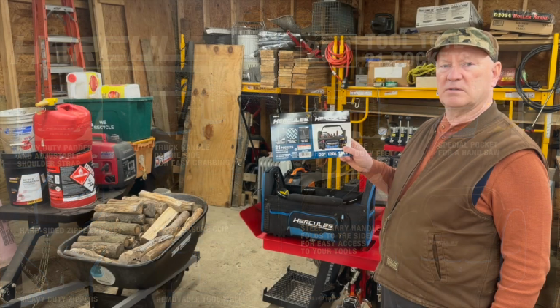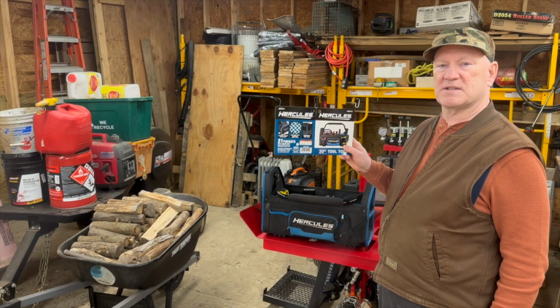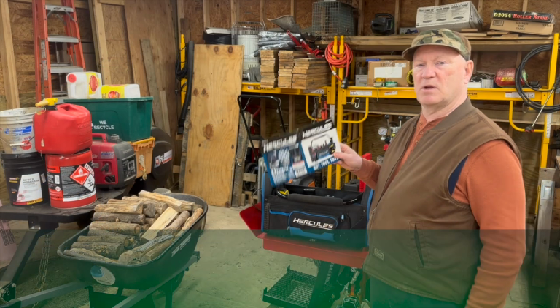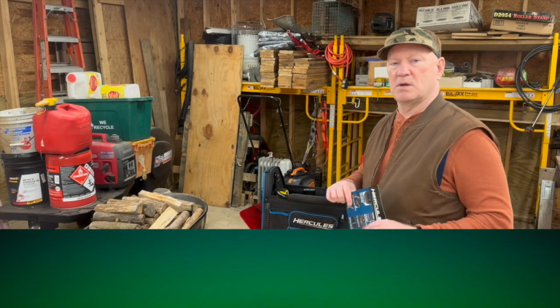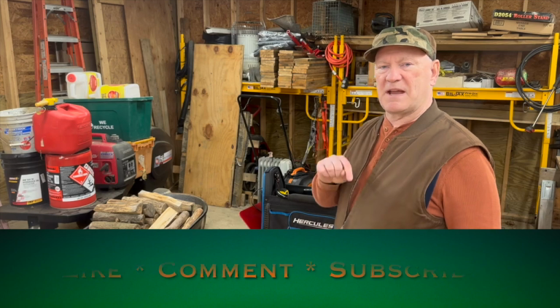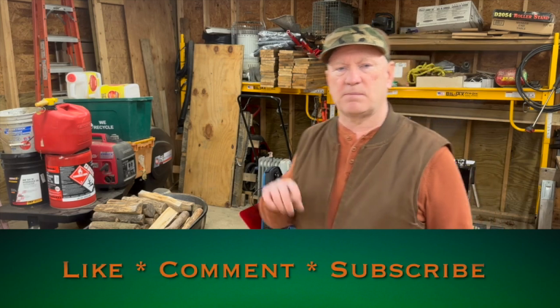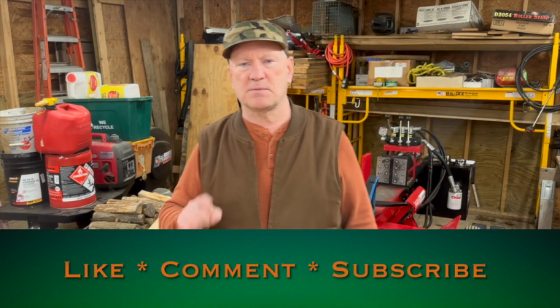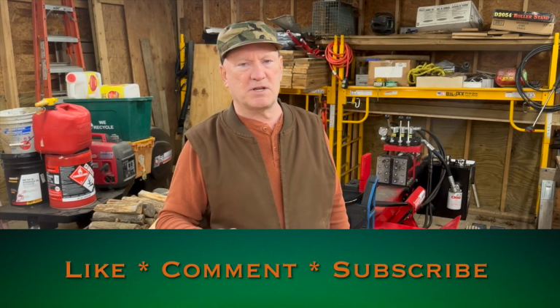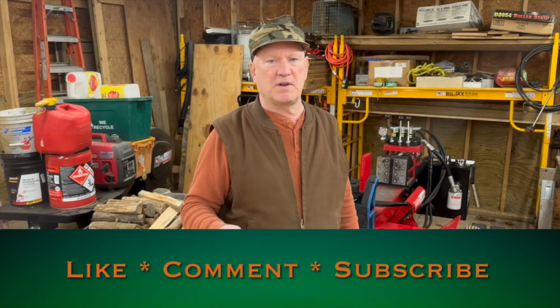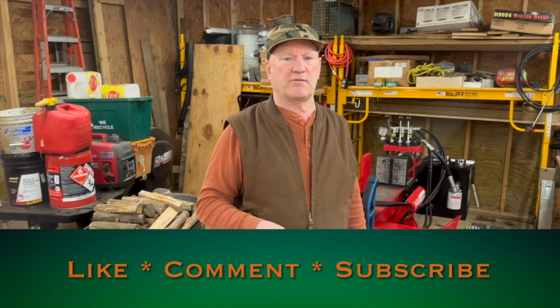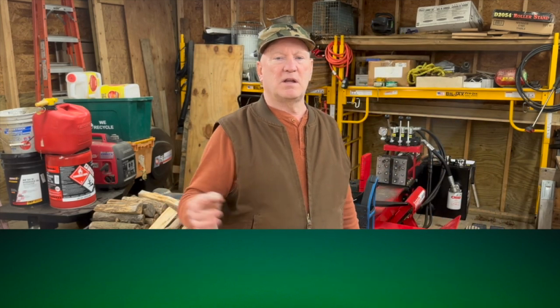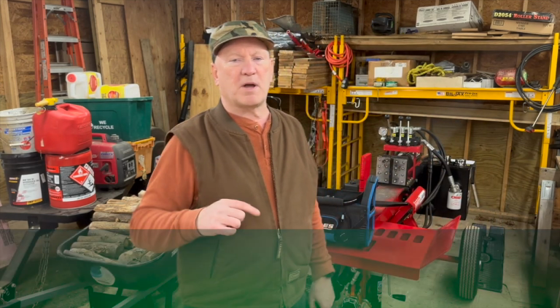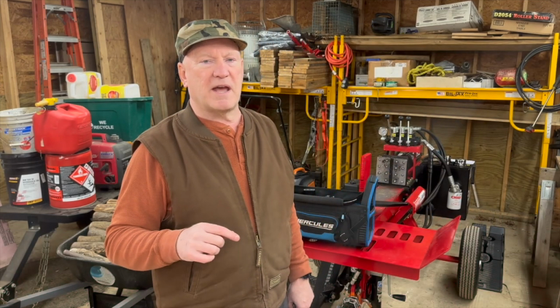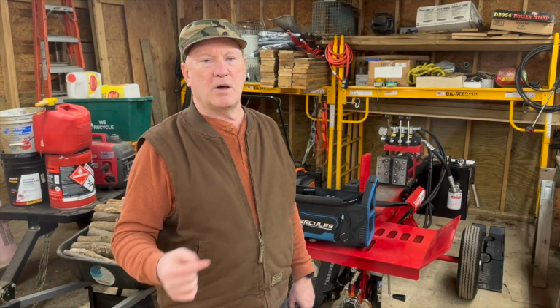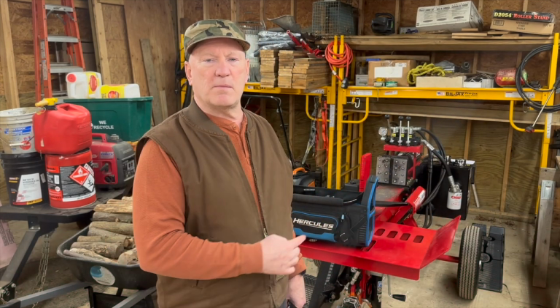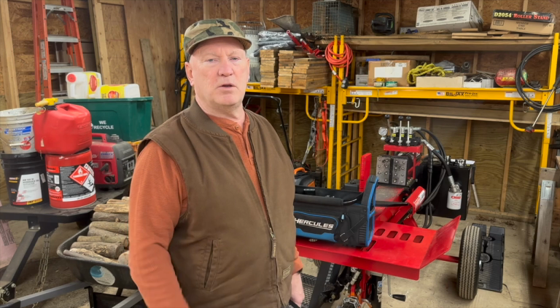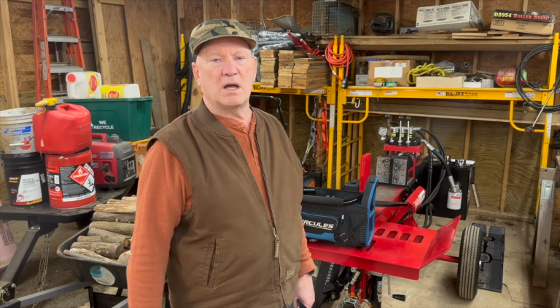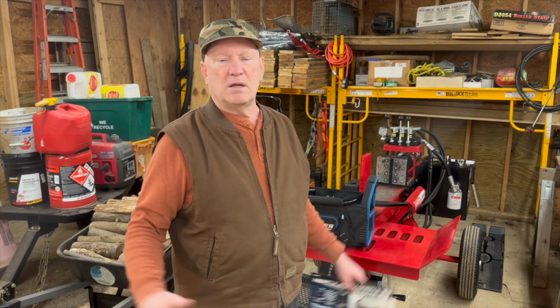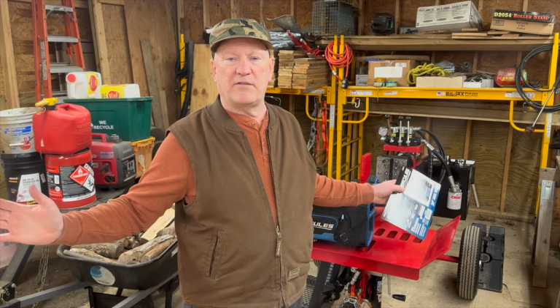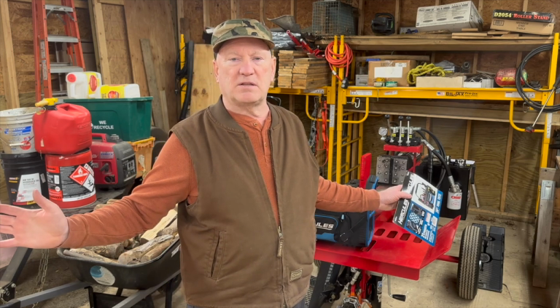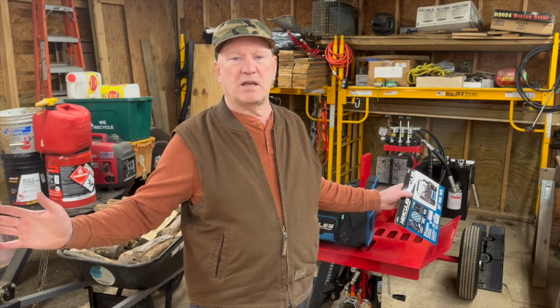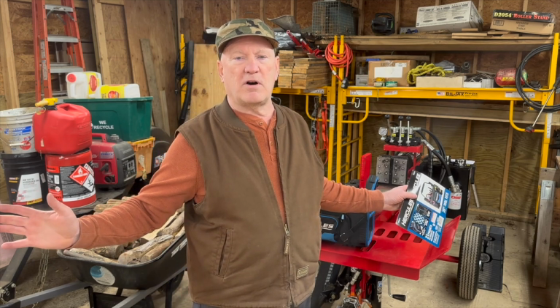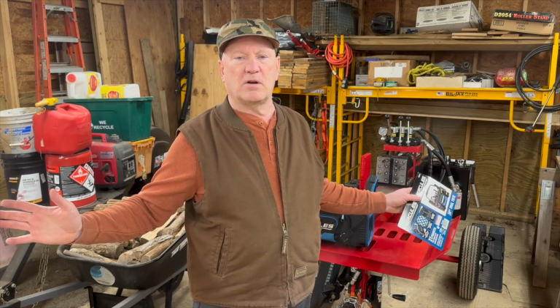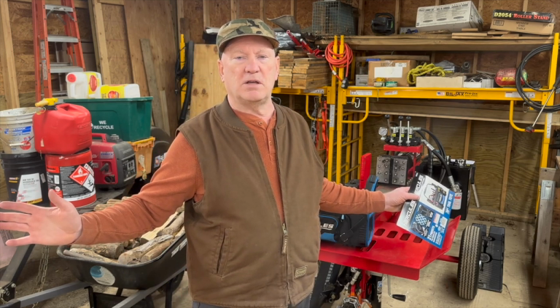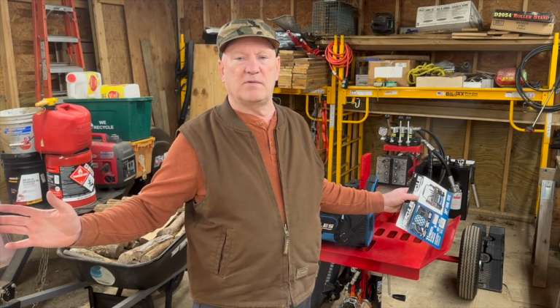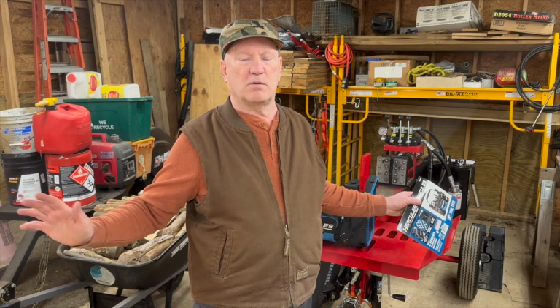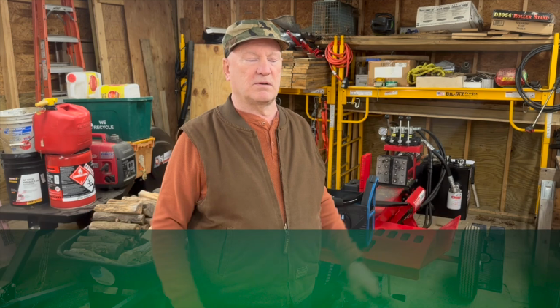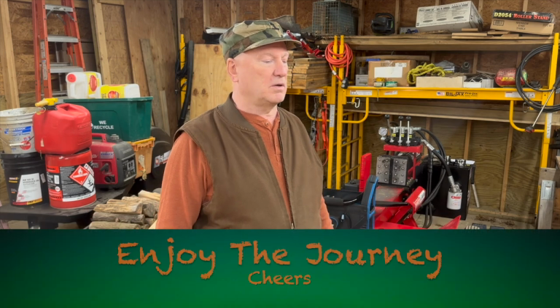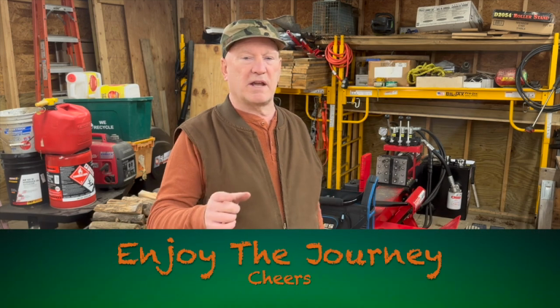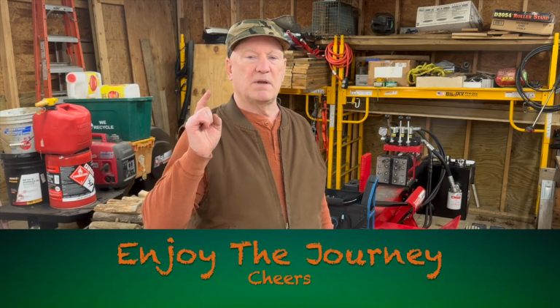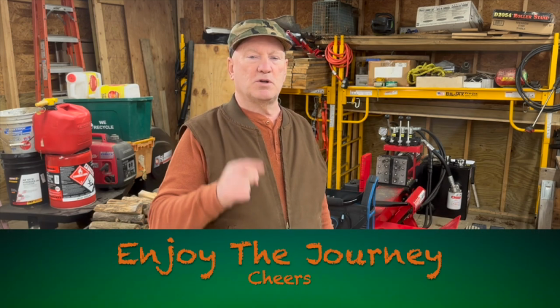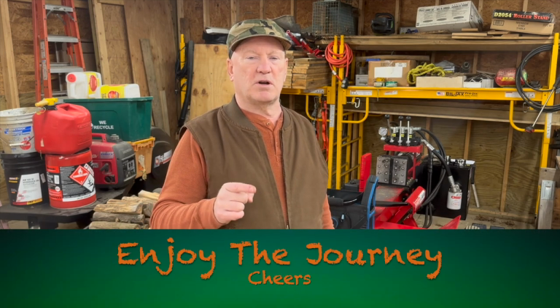Until next time, you know what to do — smash that like button, subscribe, share this video with a friend, and drop a comment below. Tell me how you've taken care of all your YouTube video equipment. Until next time, enjoy the journey.